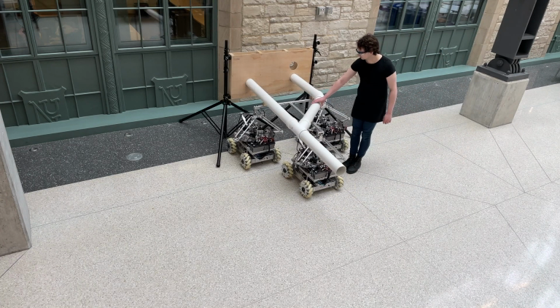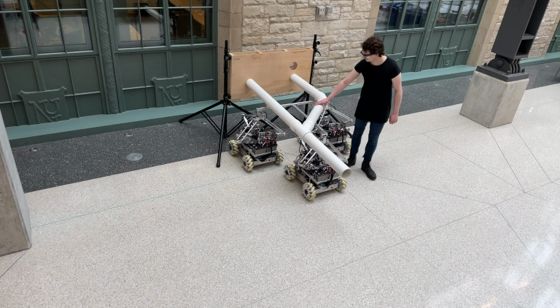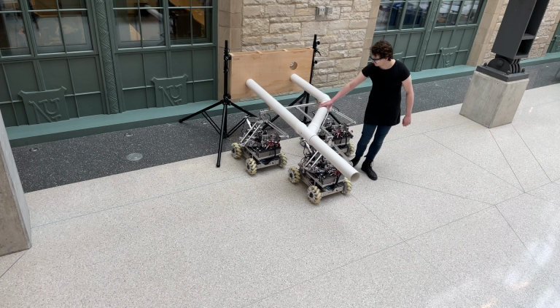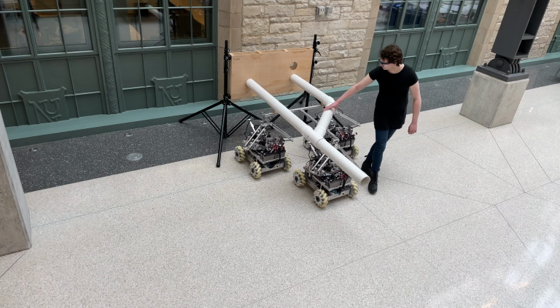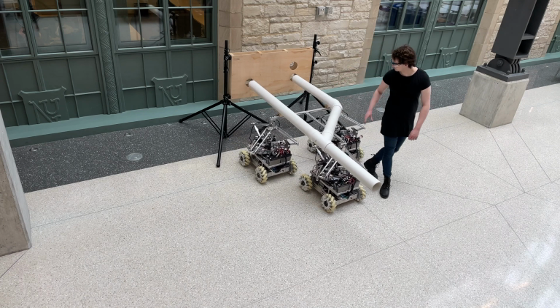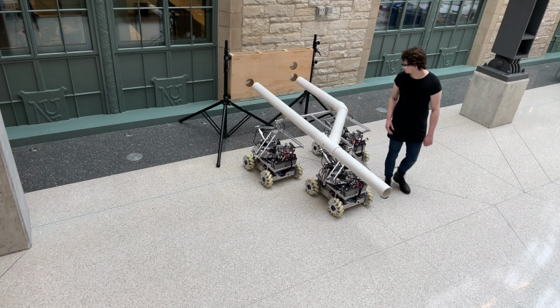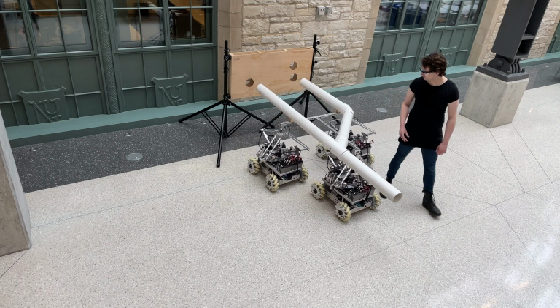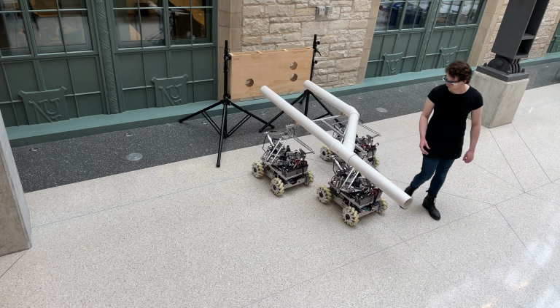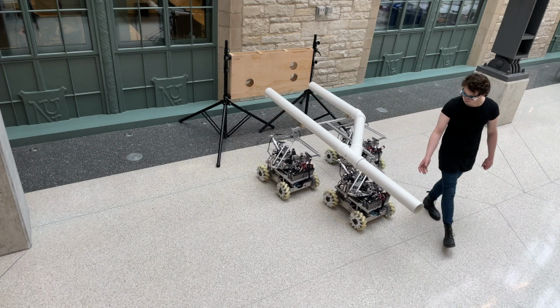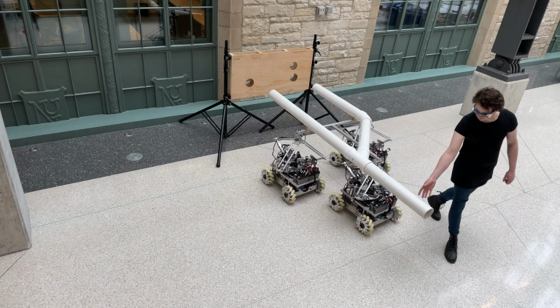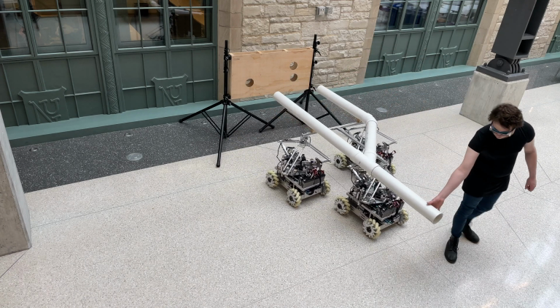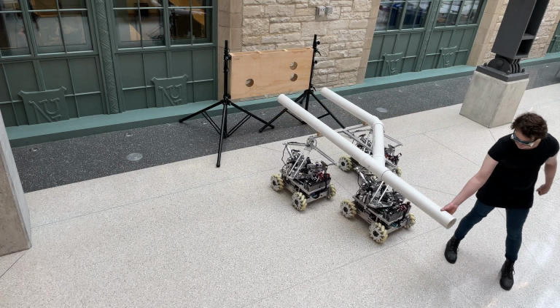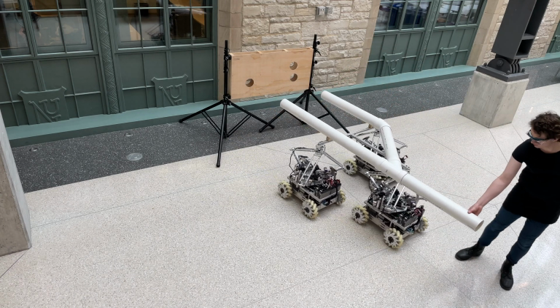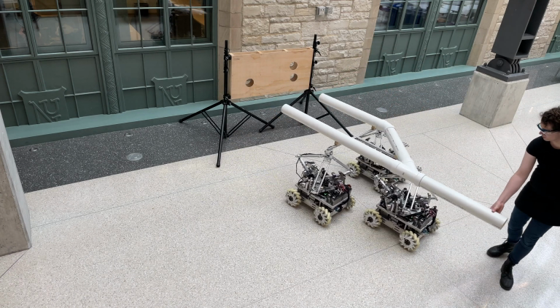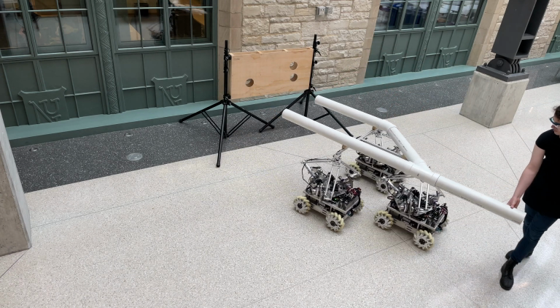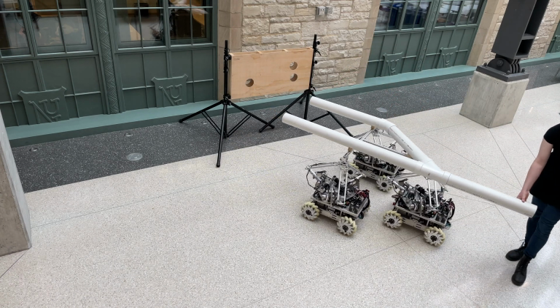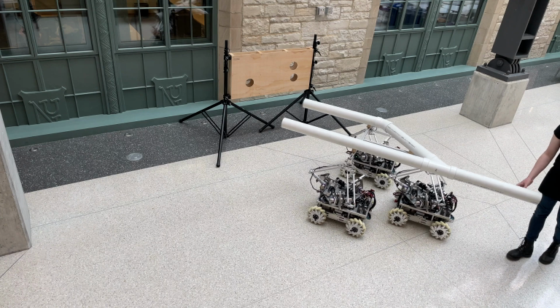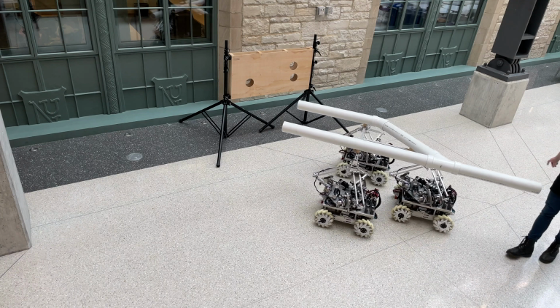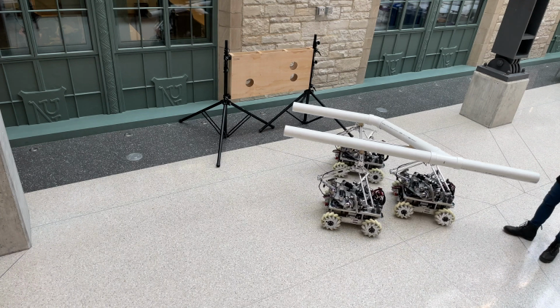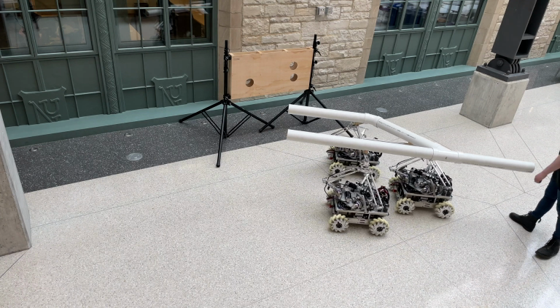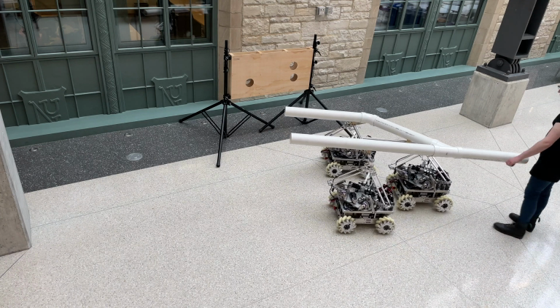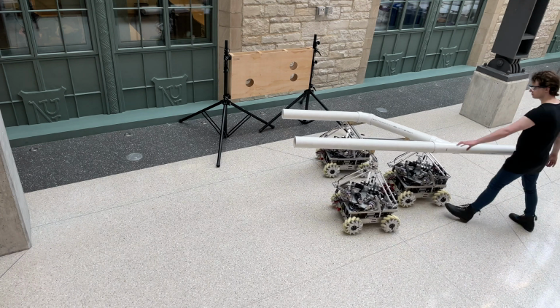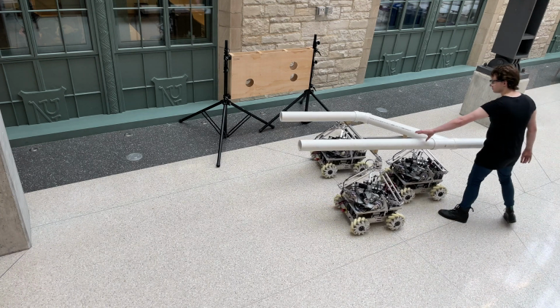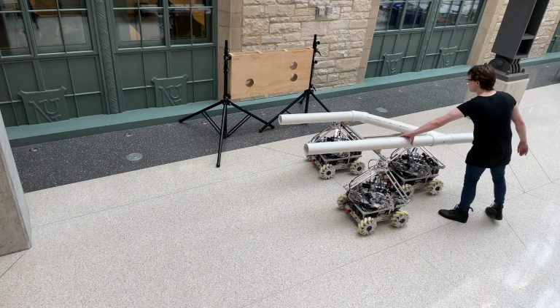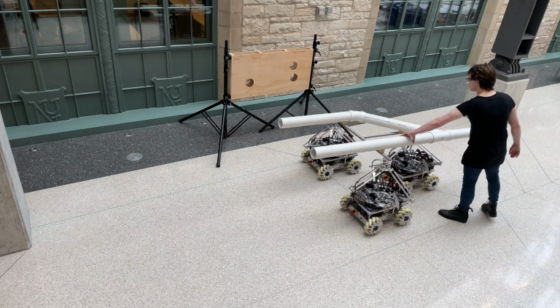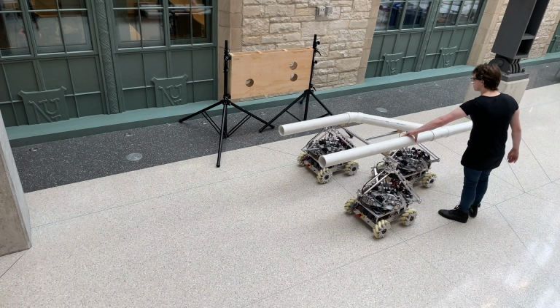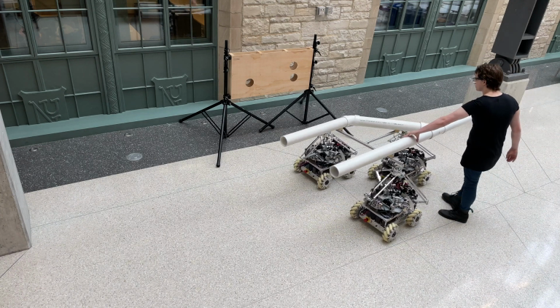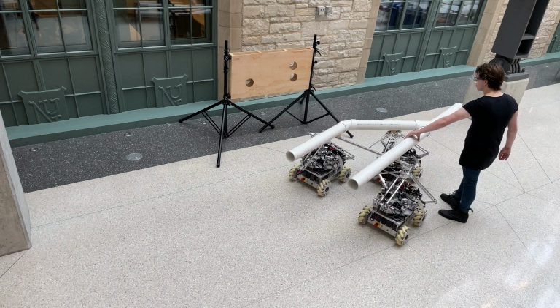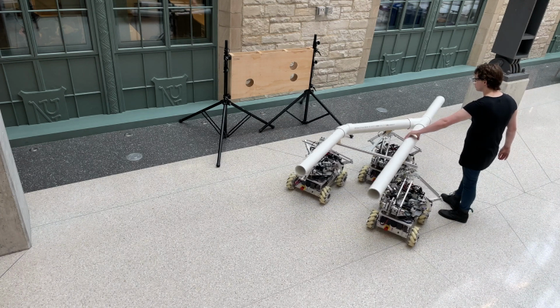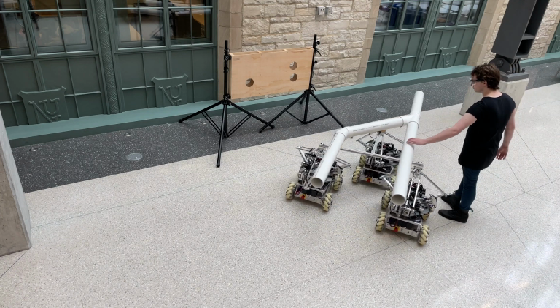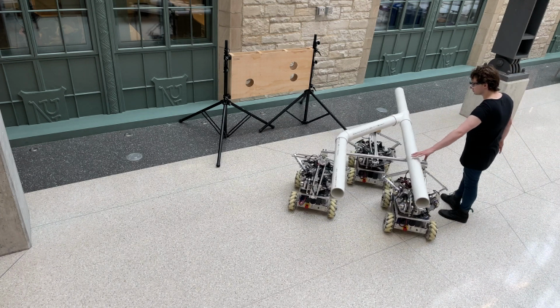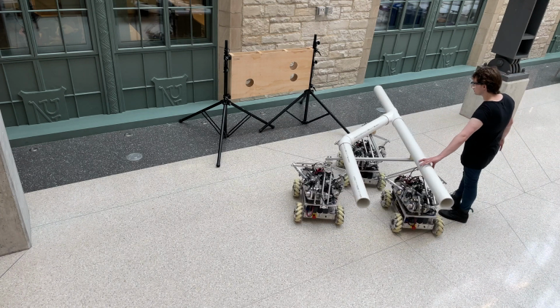Using the payload float mode with mobile base recentering control, the human operator easily disassembles and assembles the pipes into a fixture with only a two millimeter tolerance.